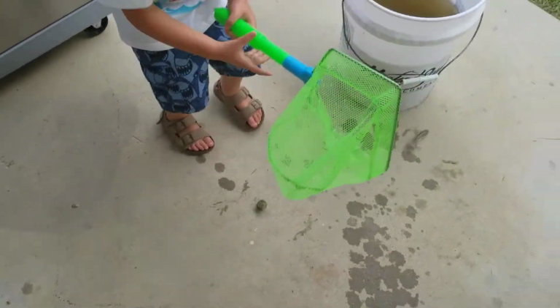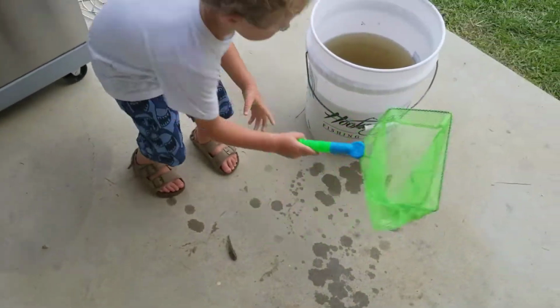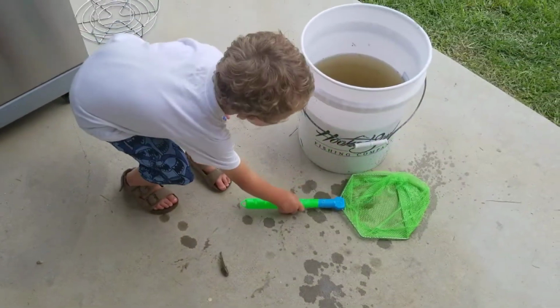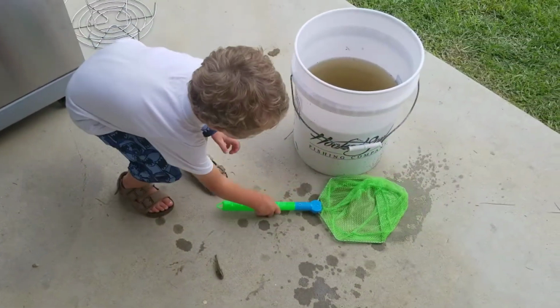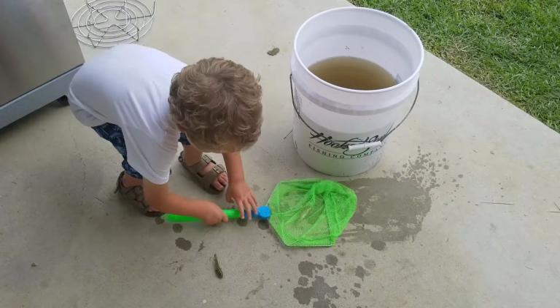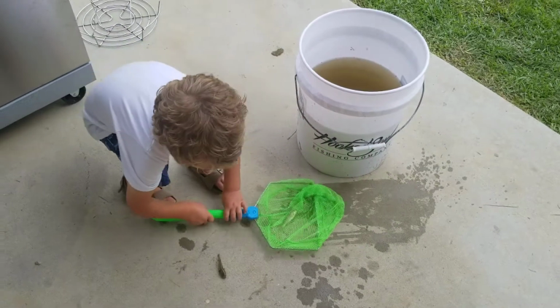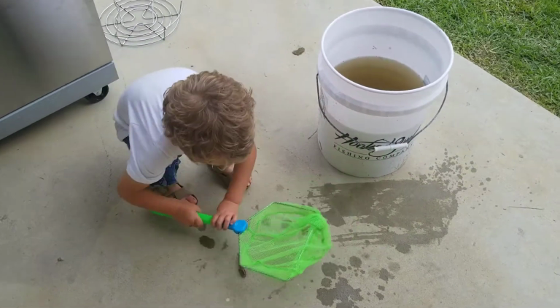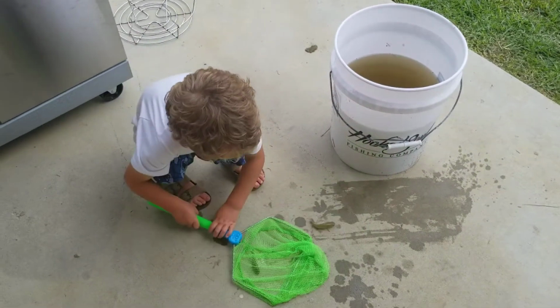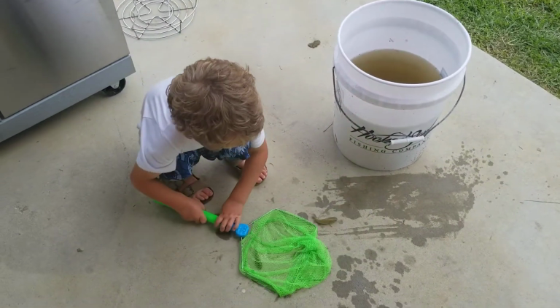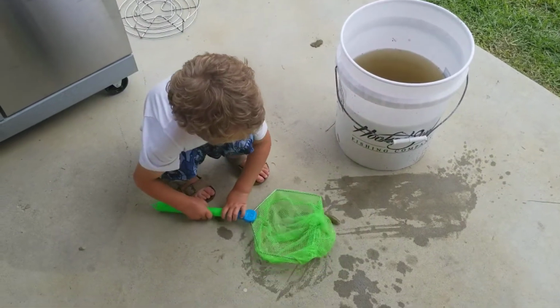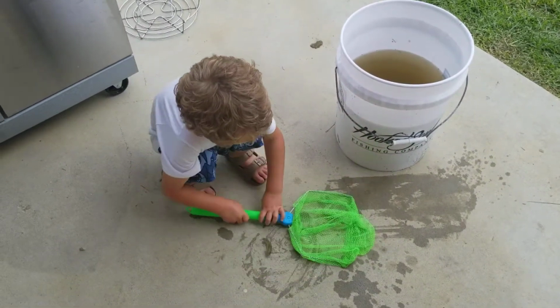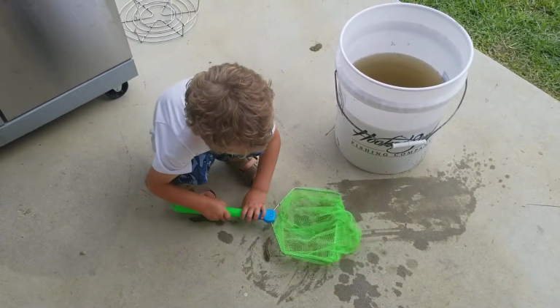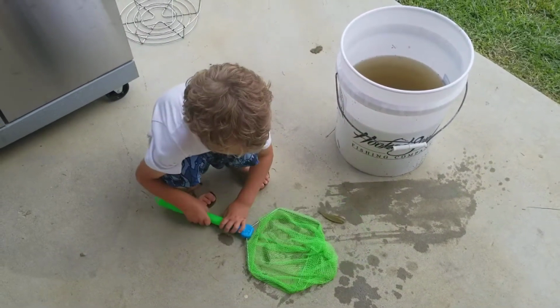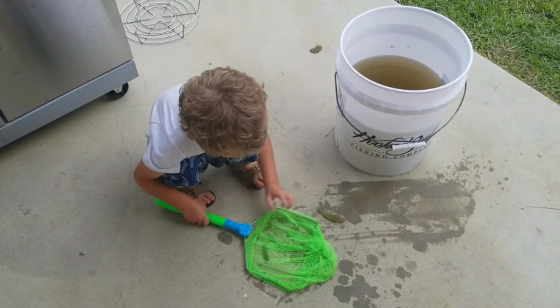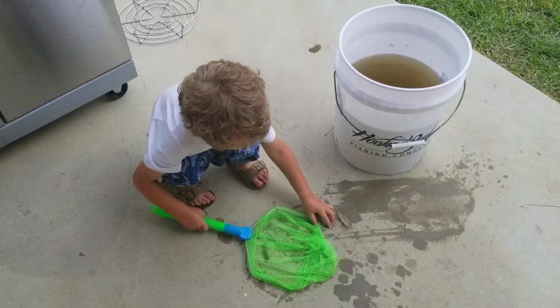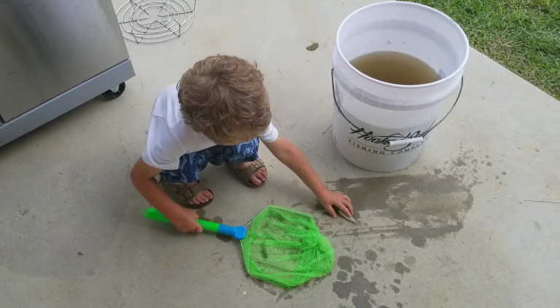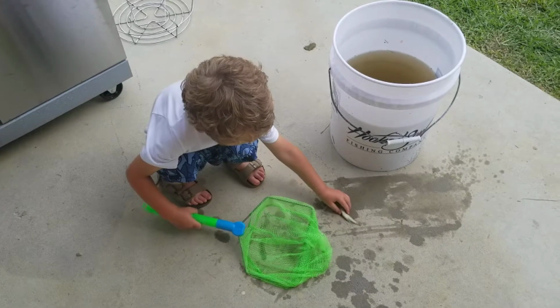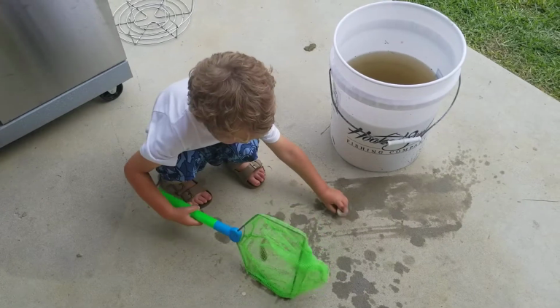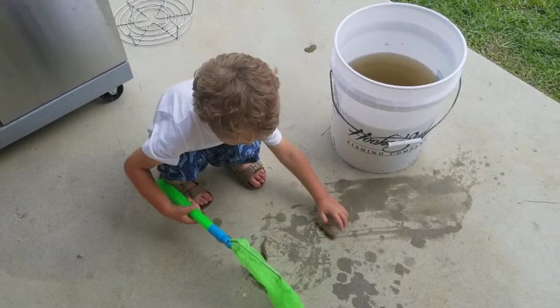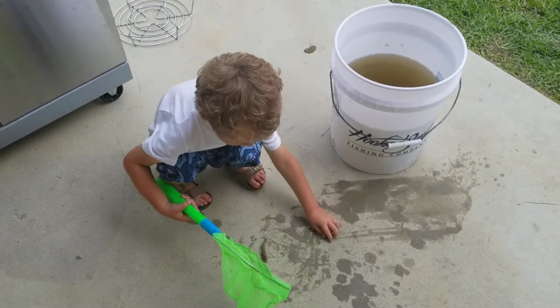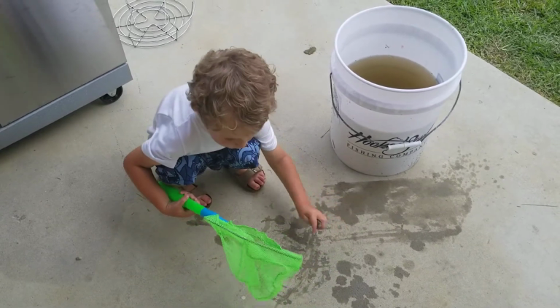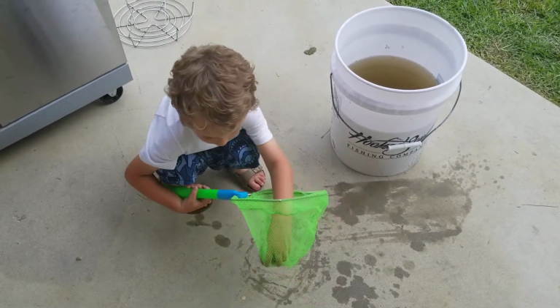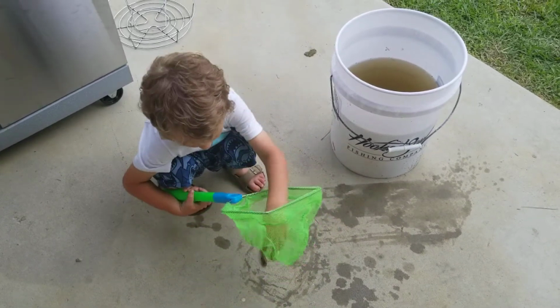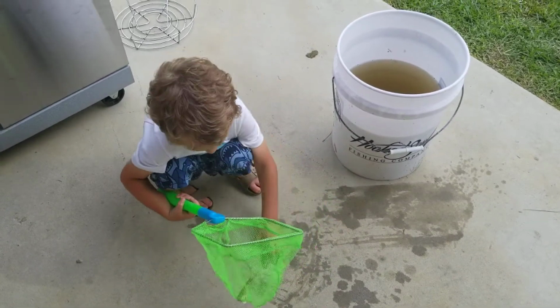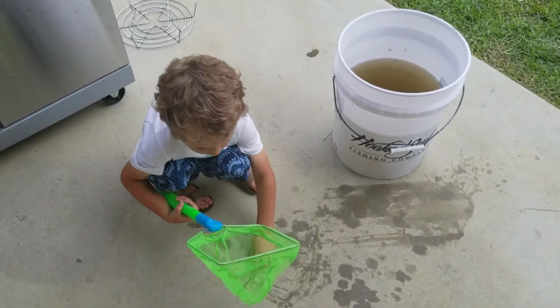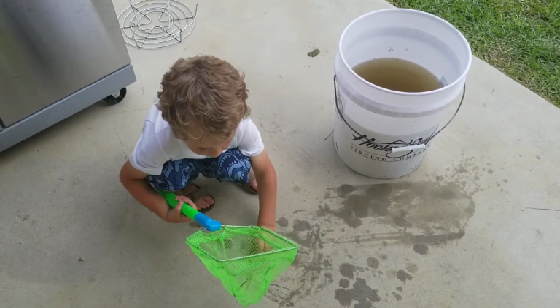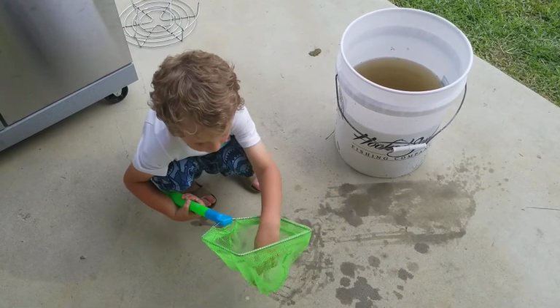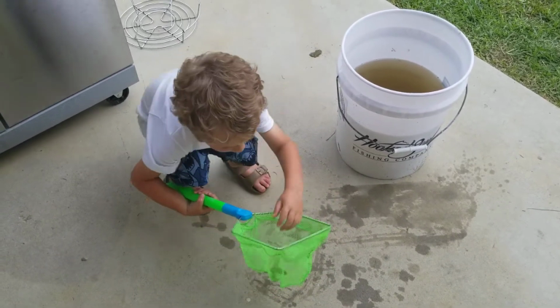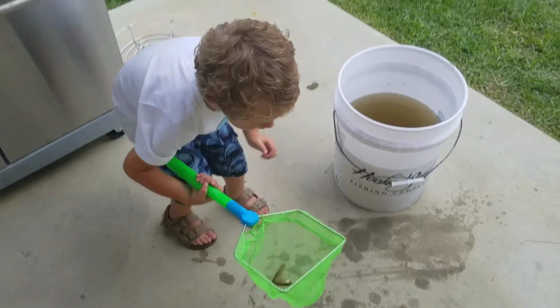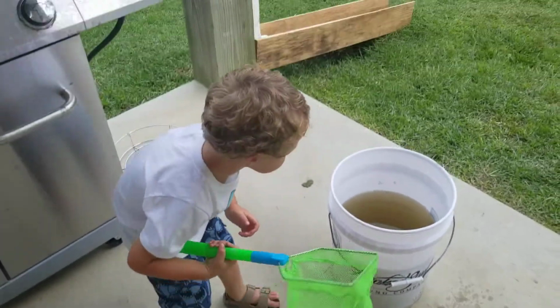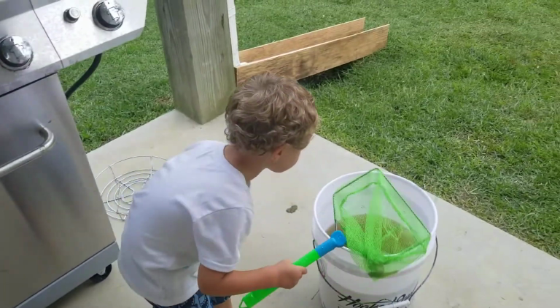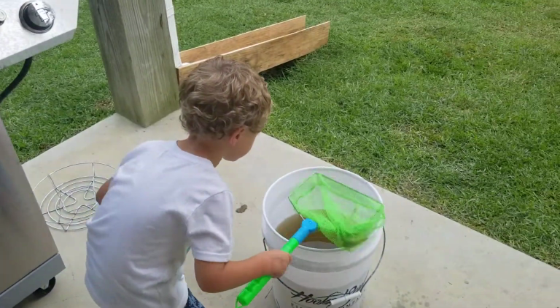Get him. Pick him up with your hands — don't hurt him with the net. Just pick him up with your hands. There you go. Nice and gentle. Be gentle. There you go. Good job. Go show Aunt Ryan.